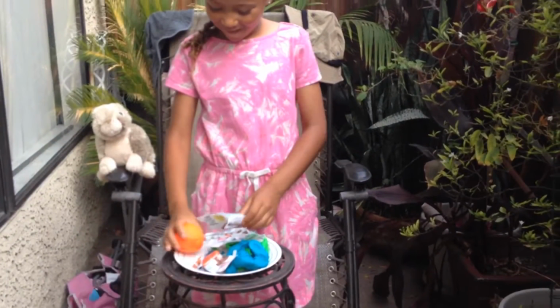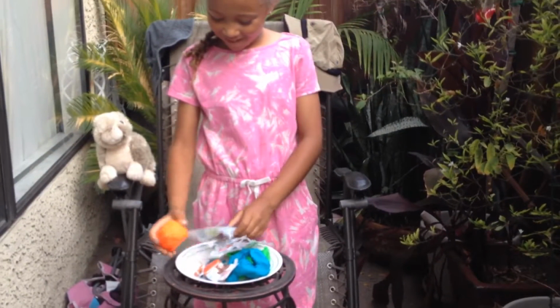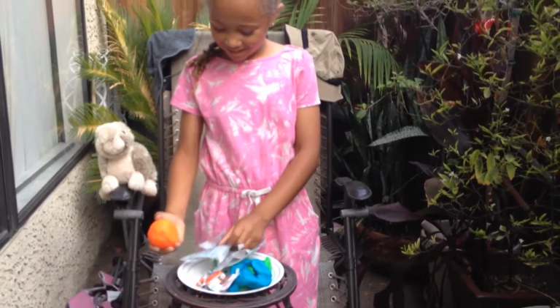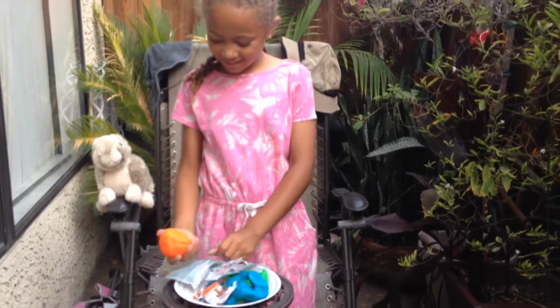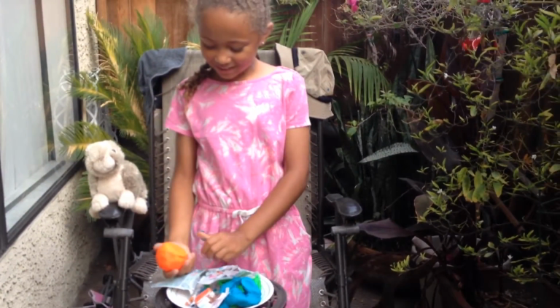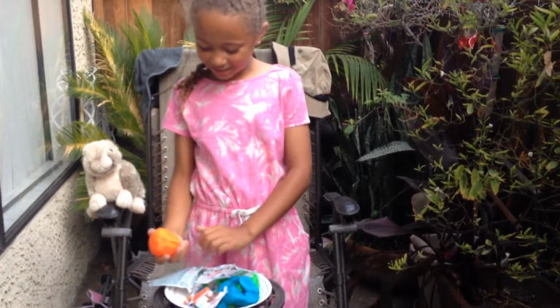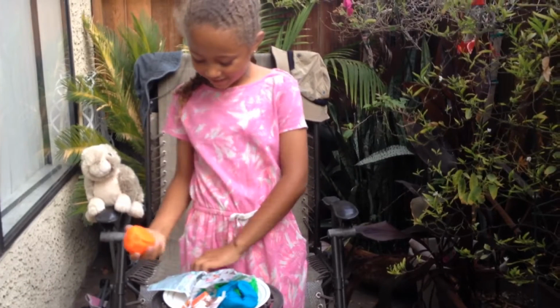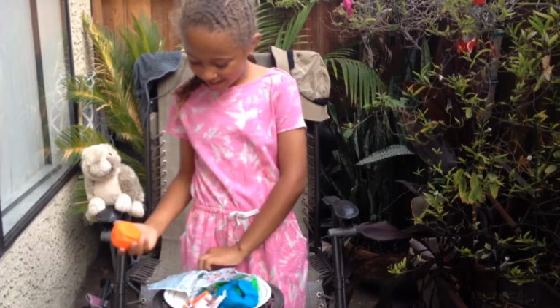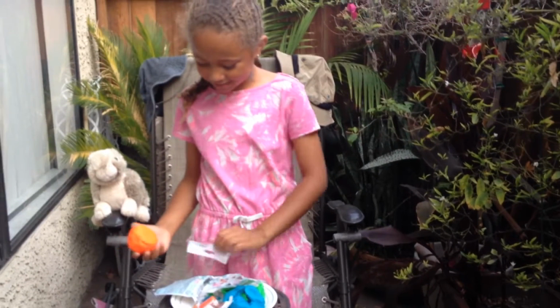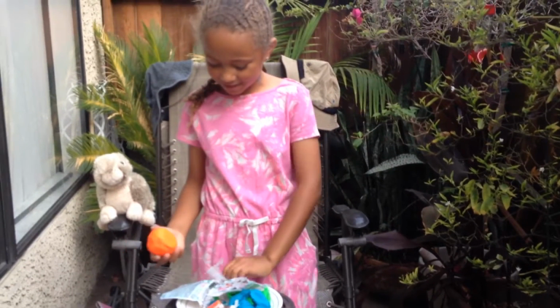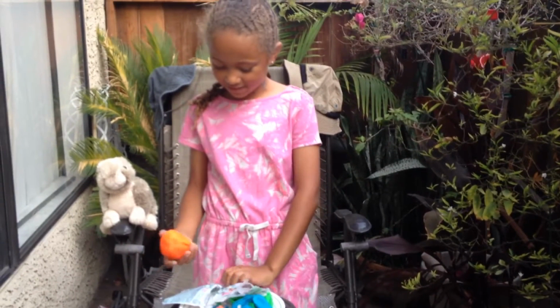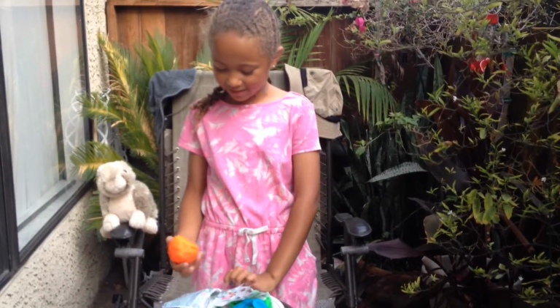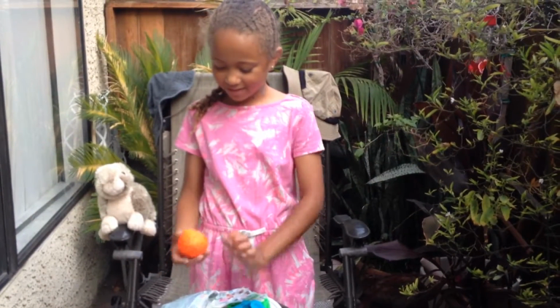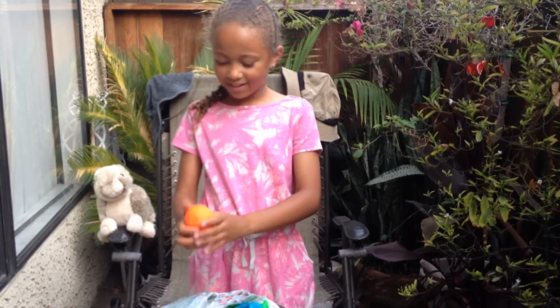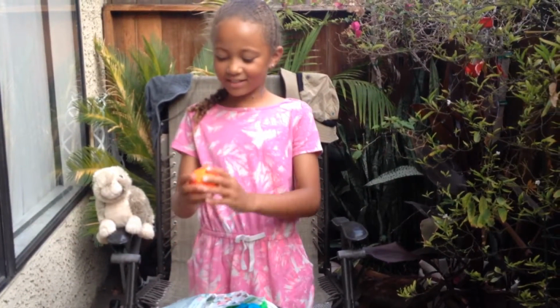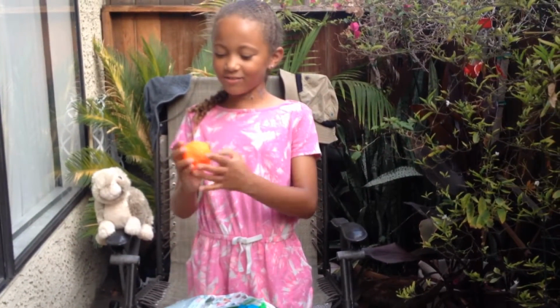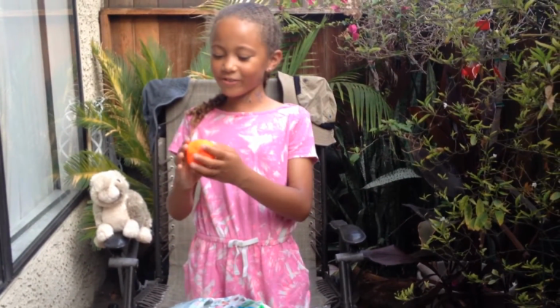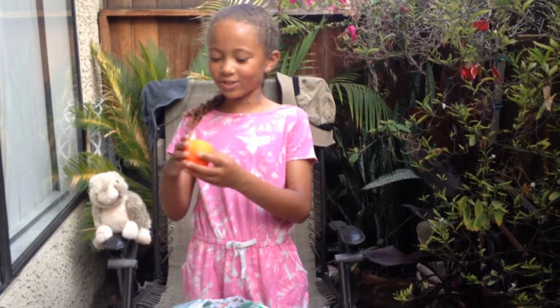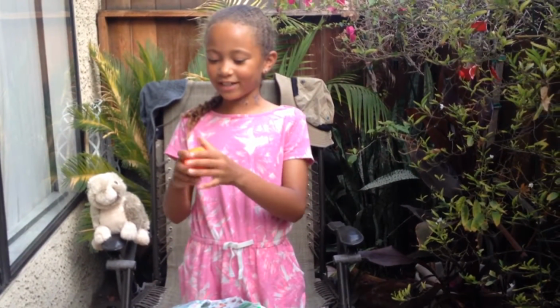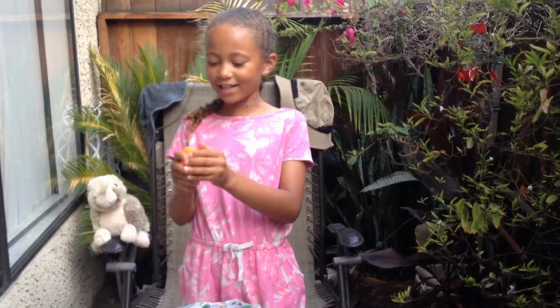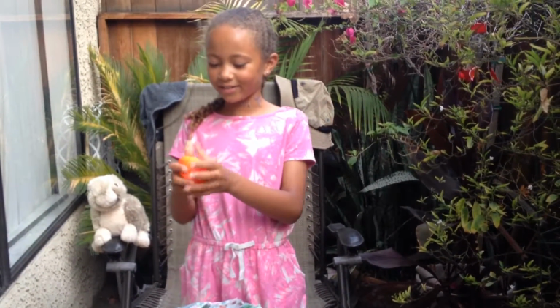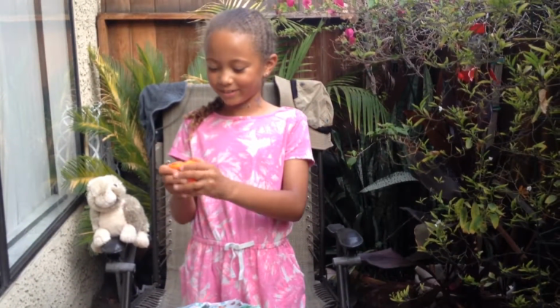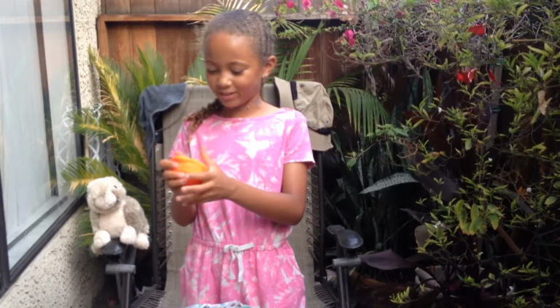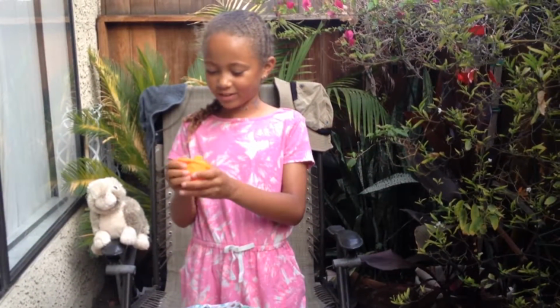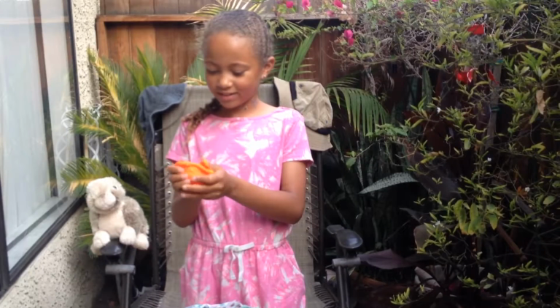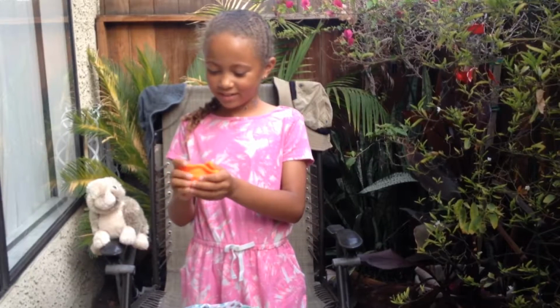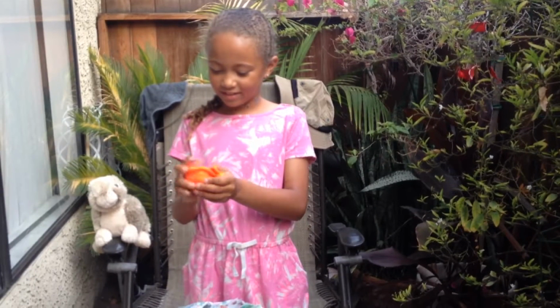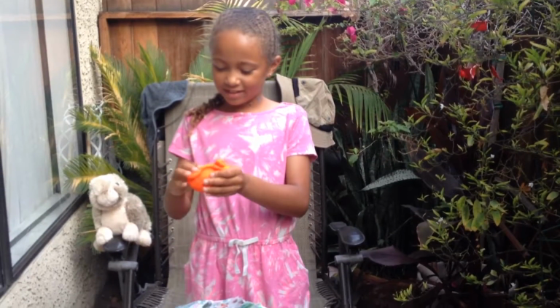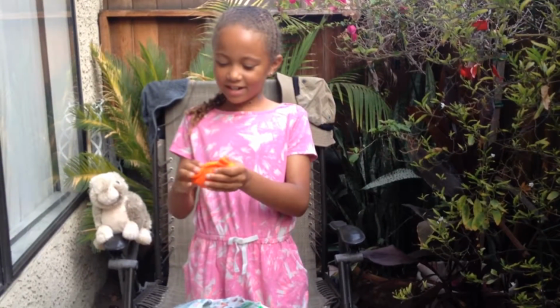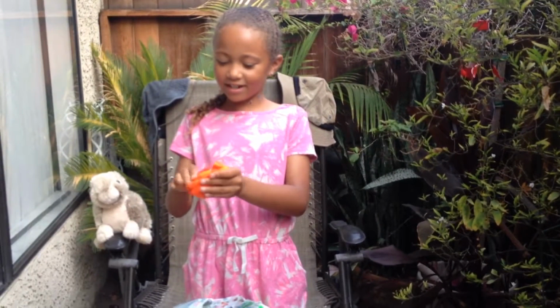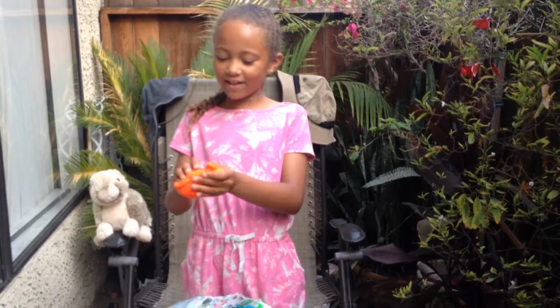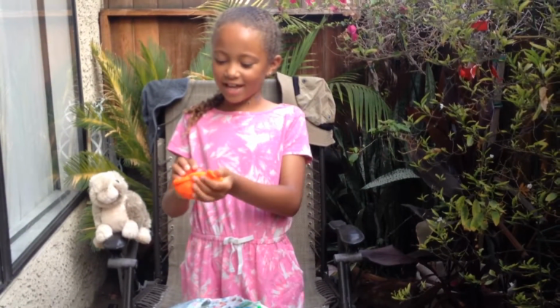Now let's see what's in our last surprise egg video. It's orange — like highlighter orange. Another egg.